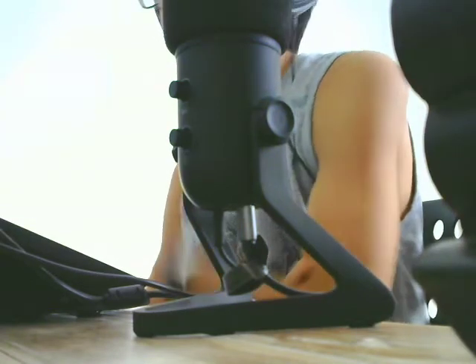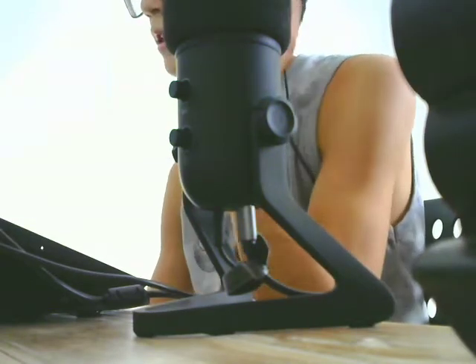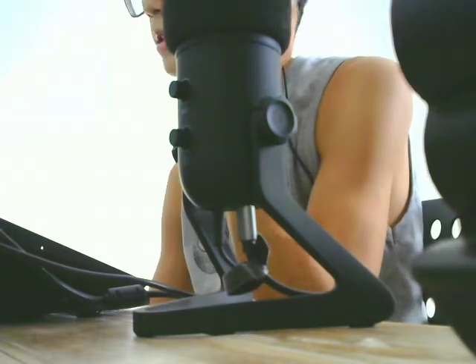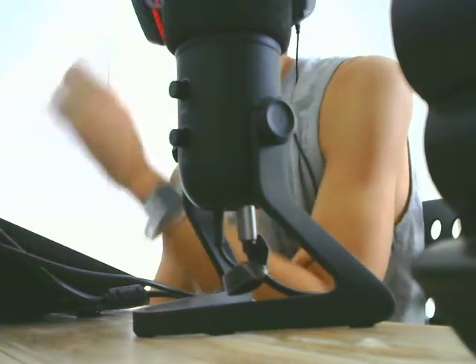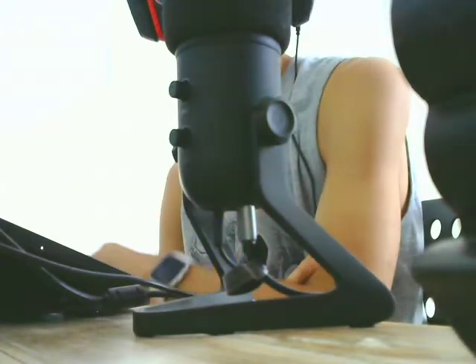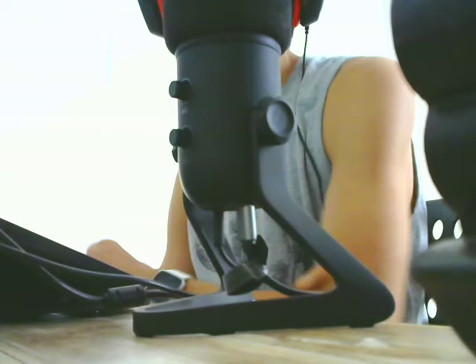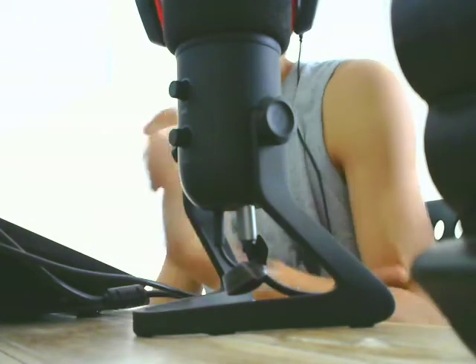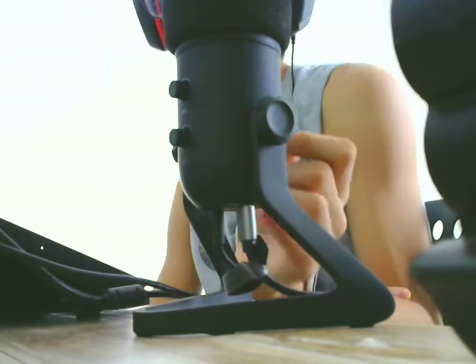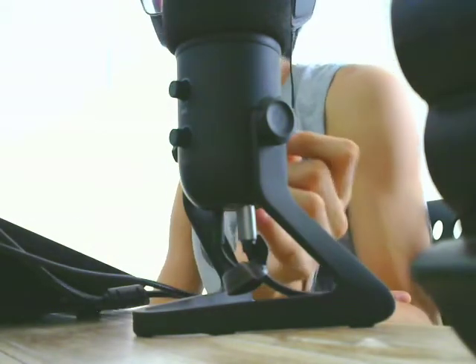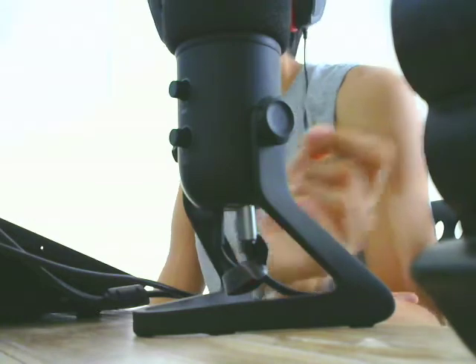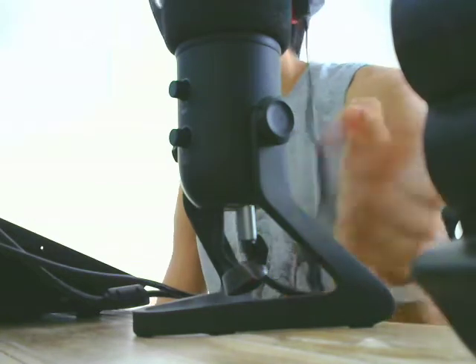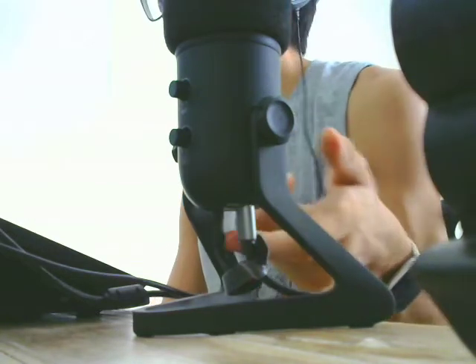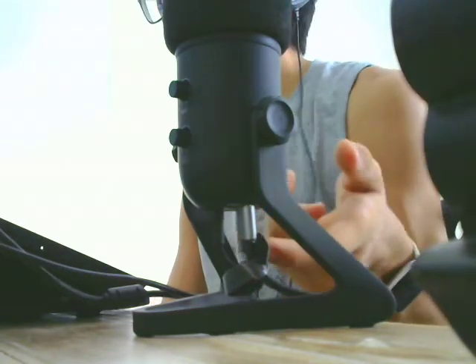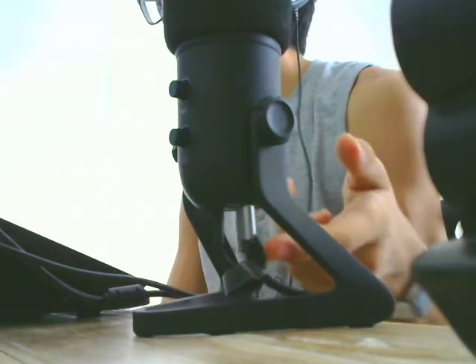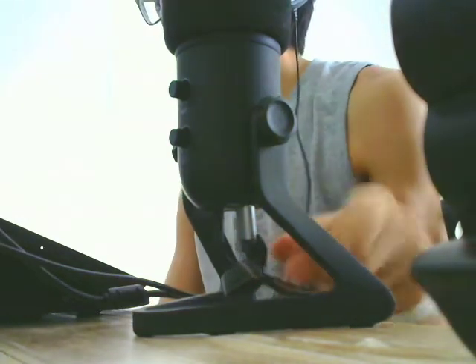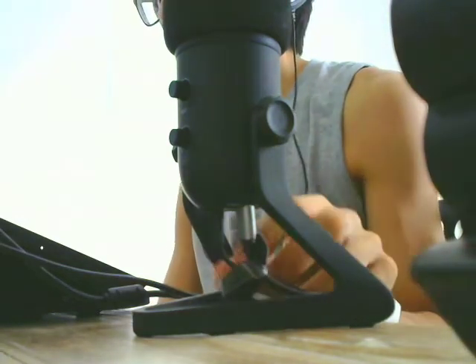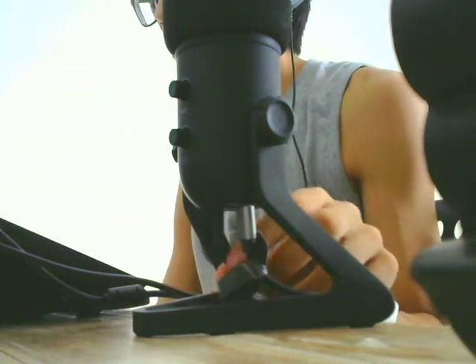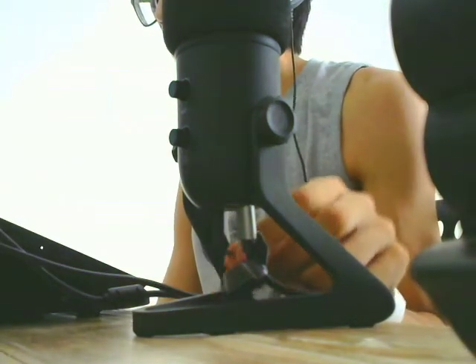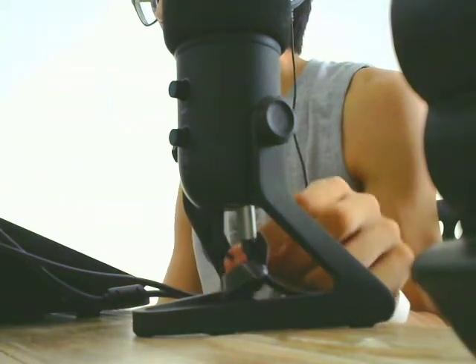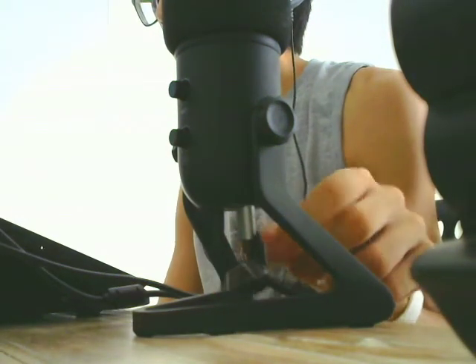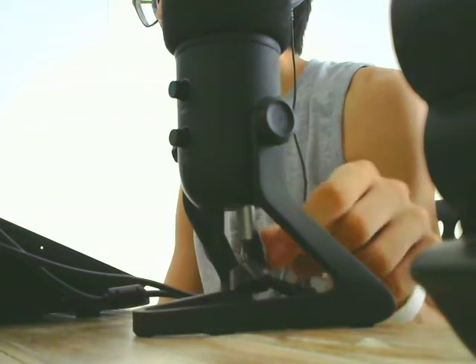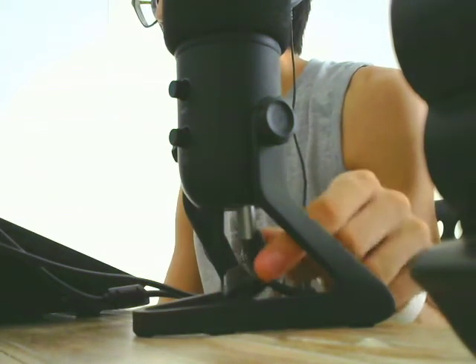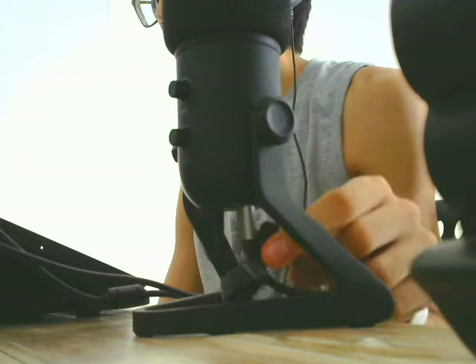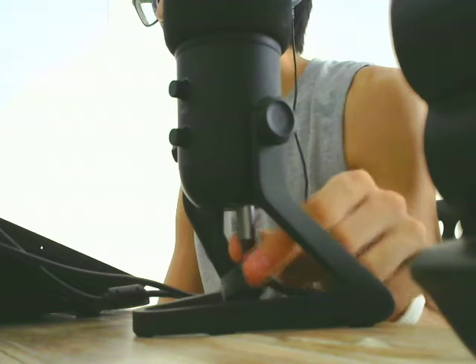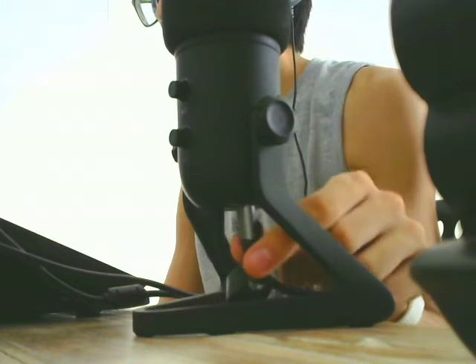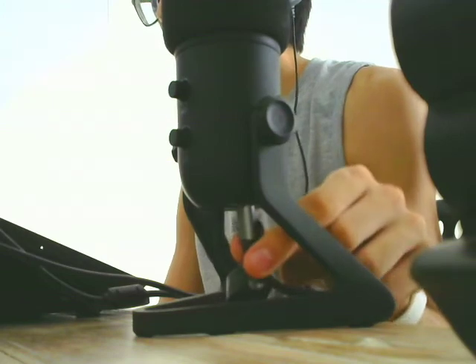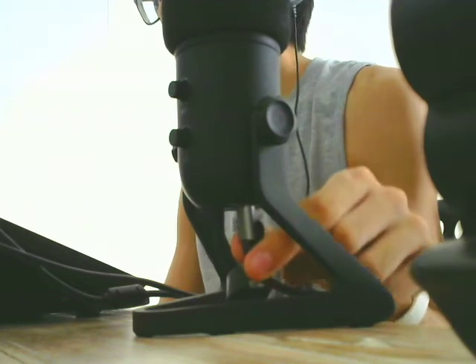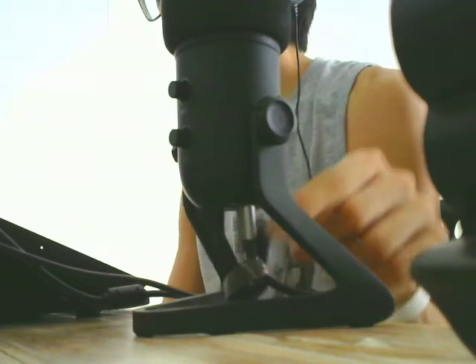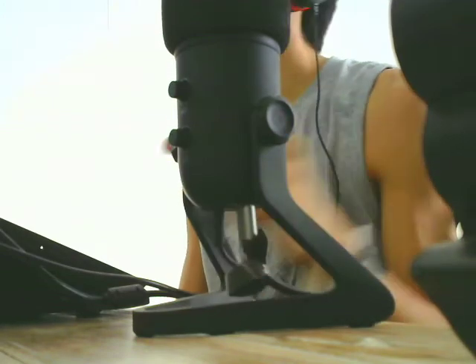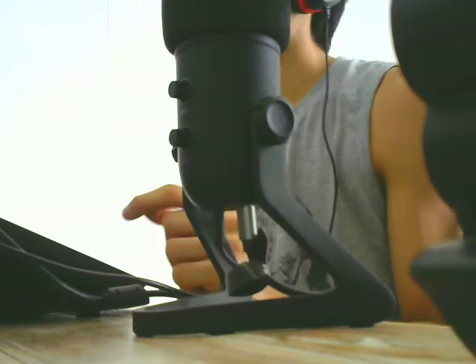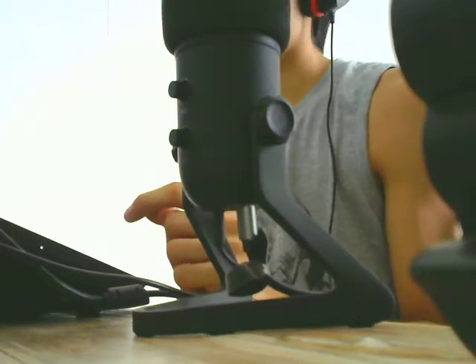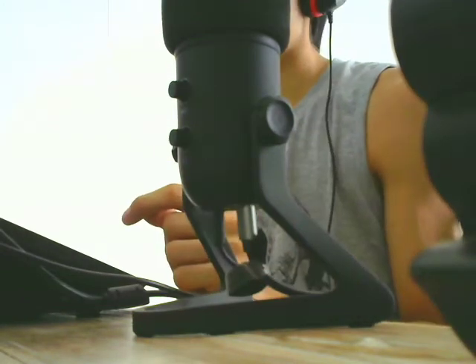Obviously I can hear myself — I have my headphones plugged into the FIFINE mic. You guys can see it right here, it's plugged in. This is the USB cable plugged into the laptop. So it makes it sound really cool.